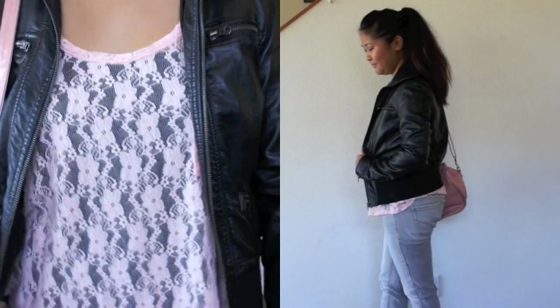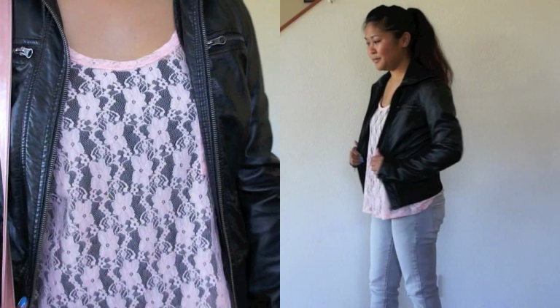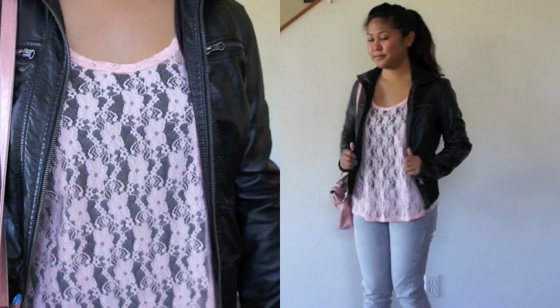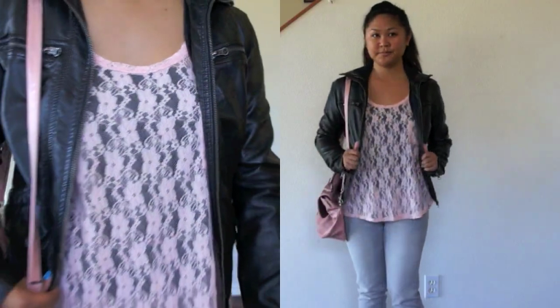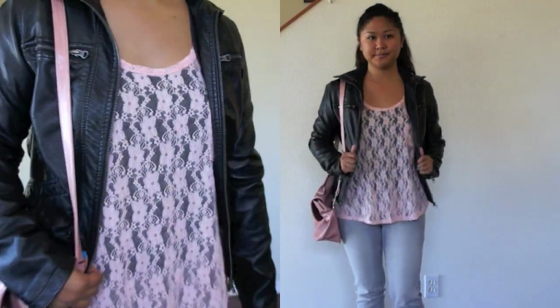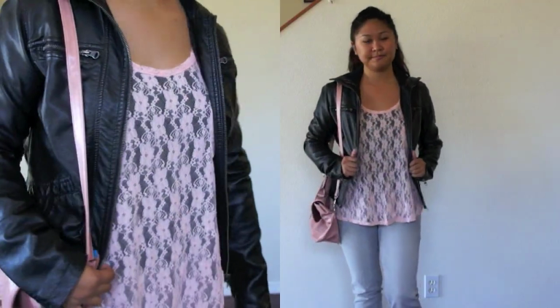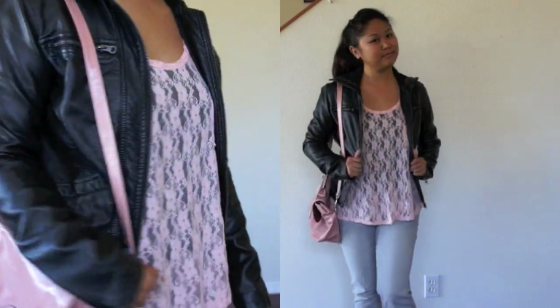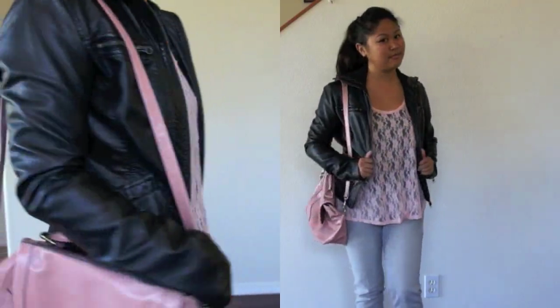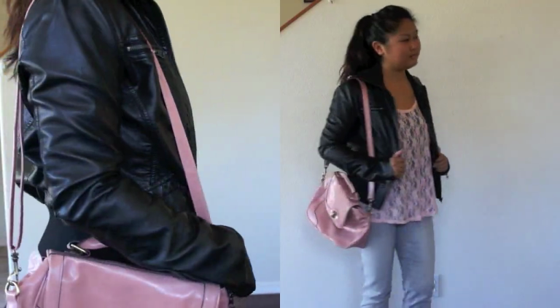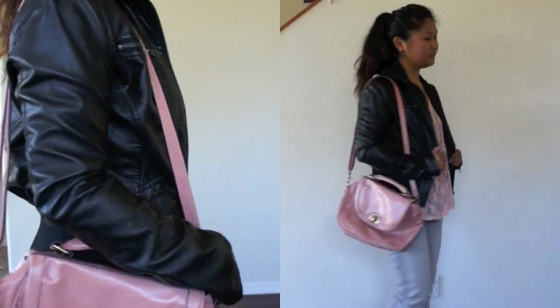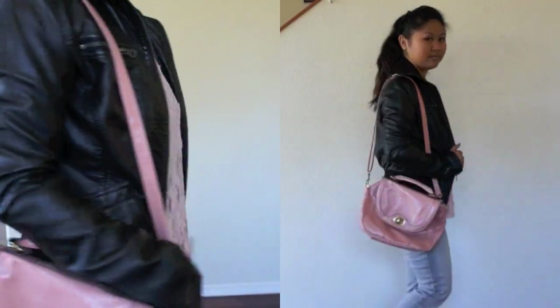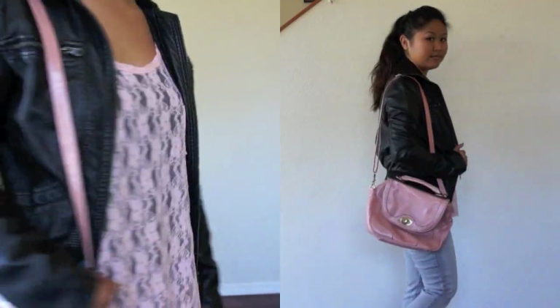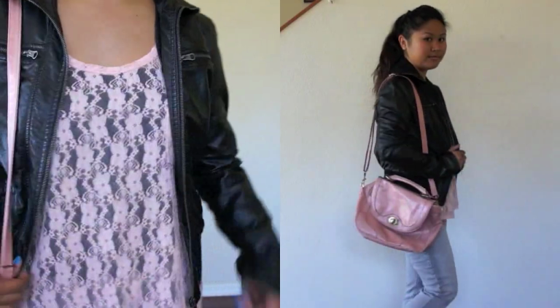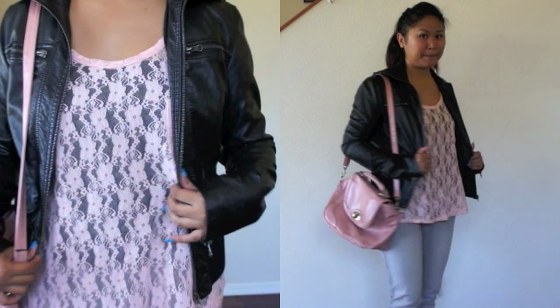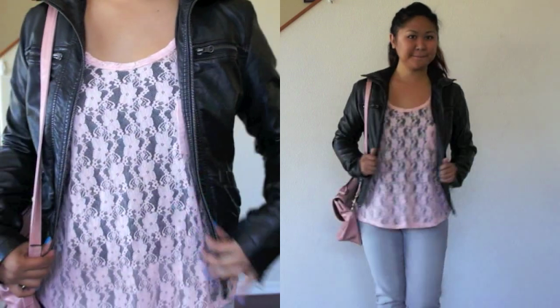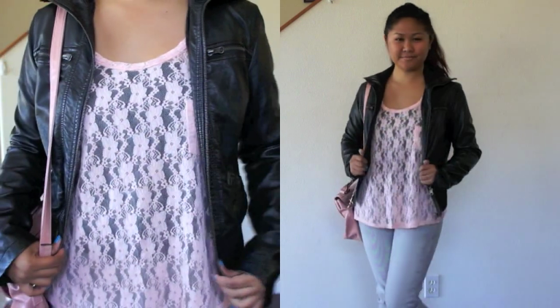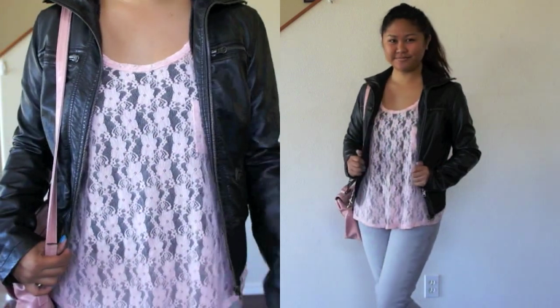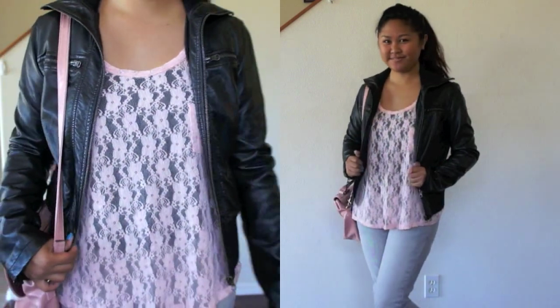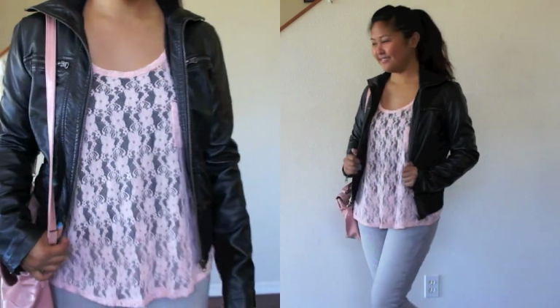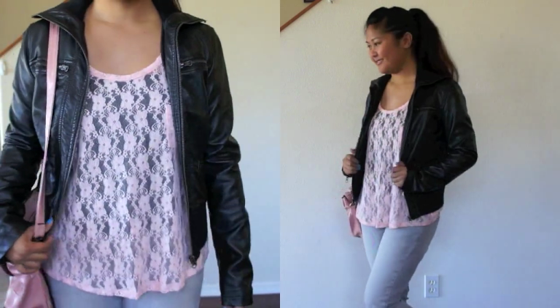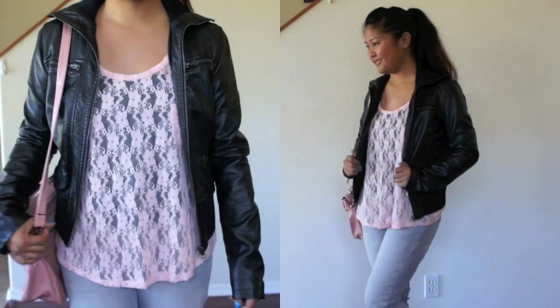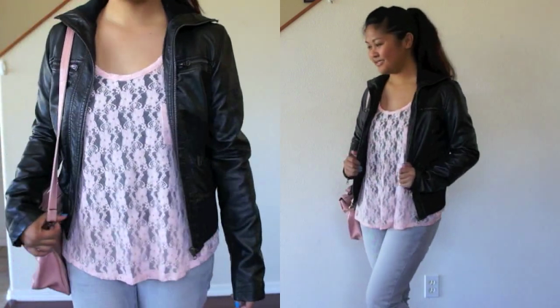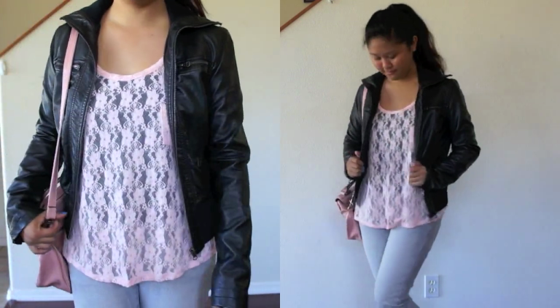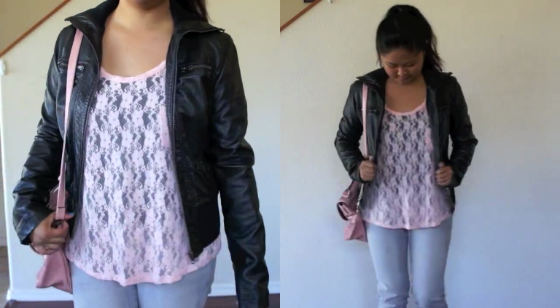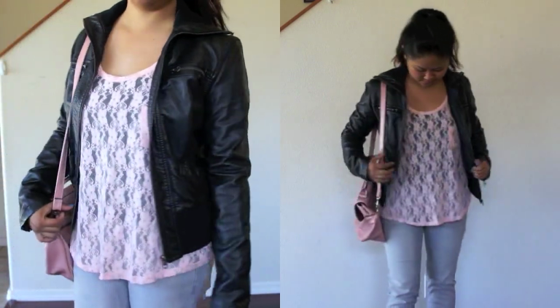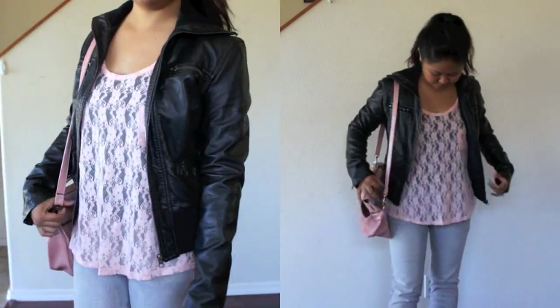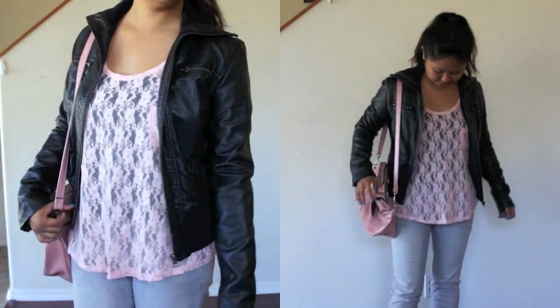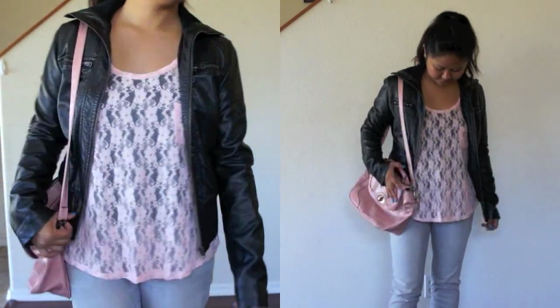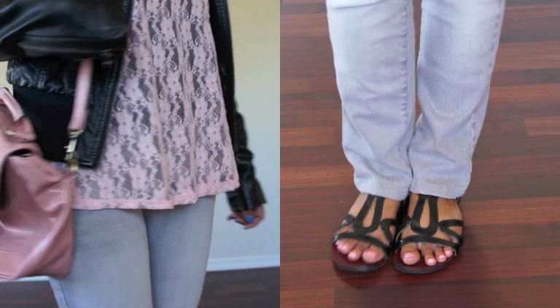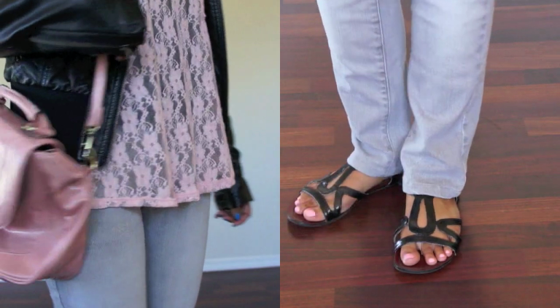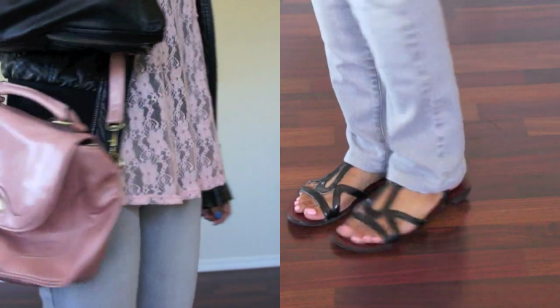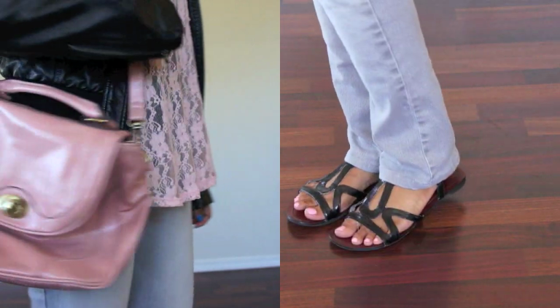This outfit is a perfect mix of feminine and edgy. I have a pink lace top with my leather bomber jacket over it. And my gray jeans act as a neutral color in this outfit.